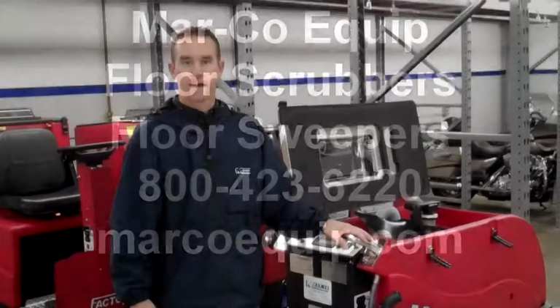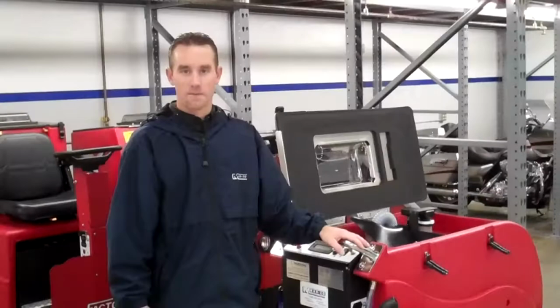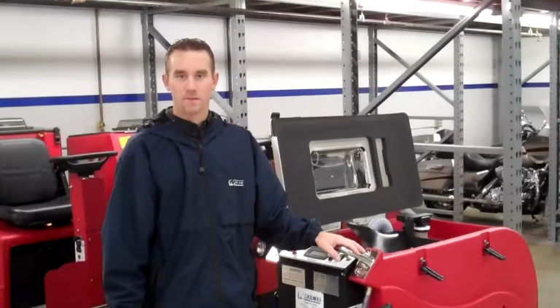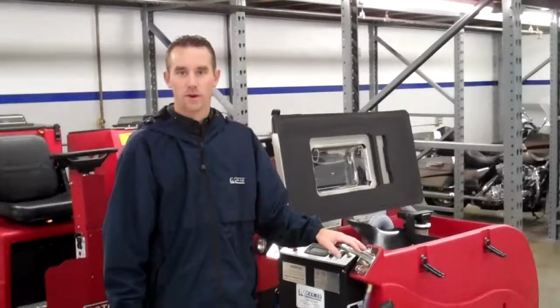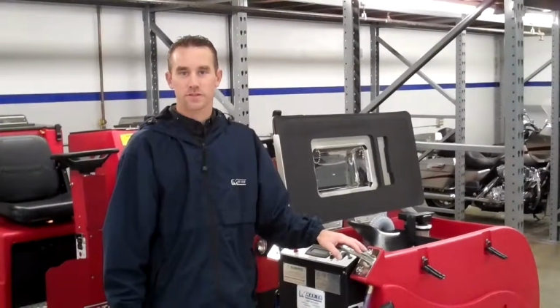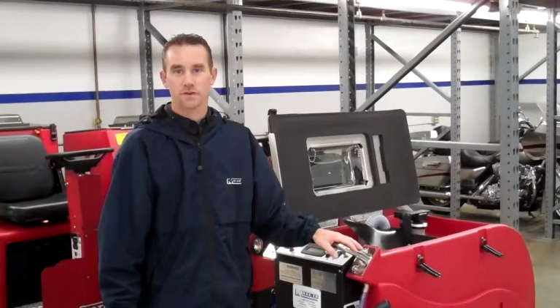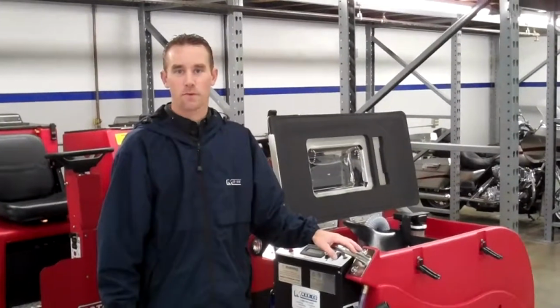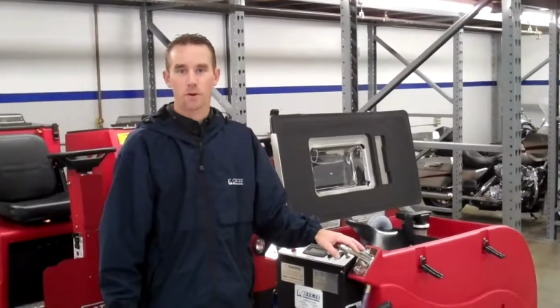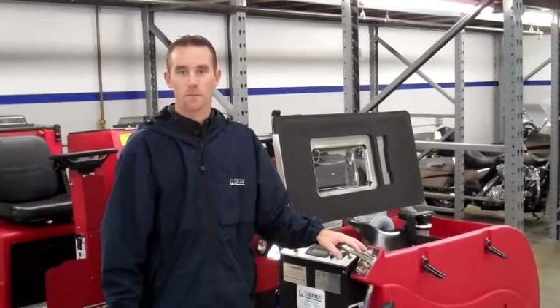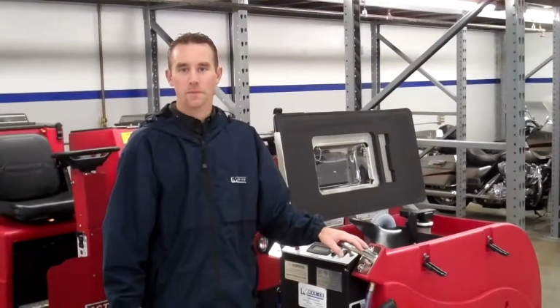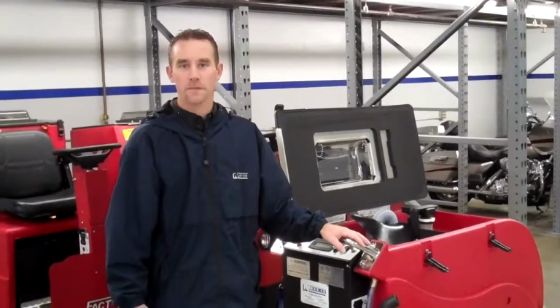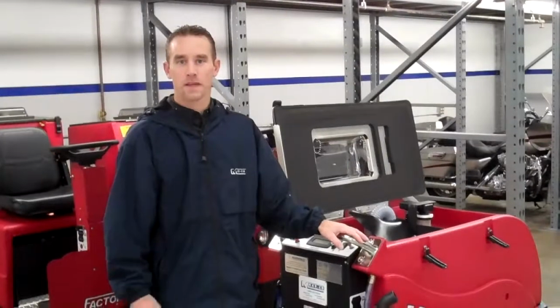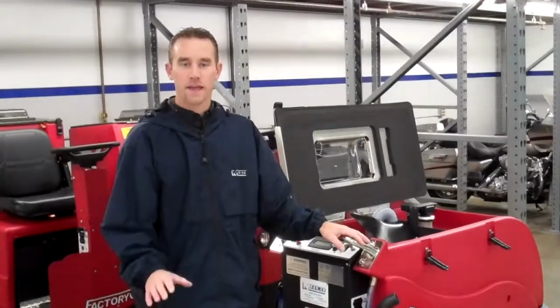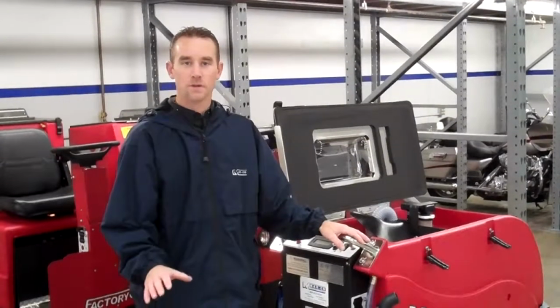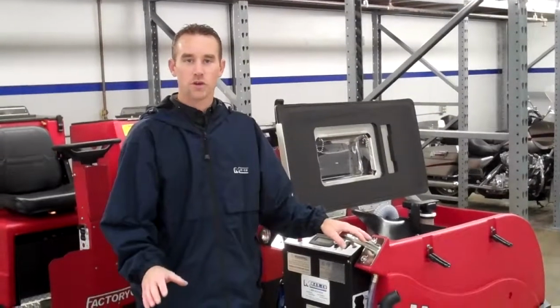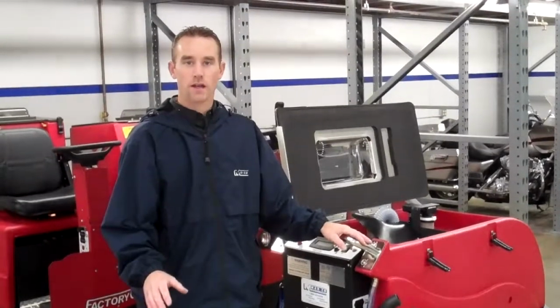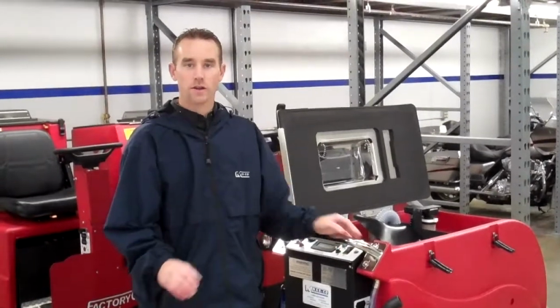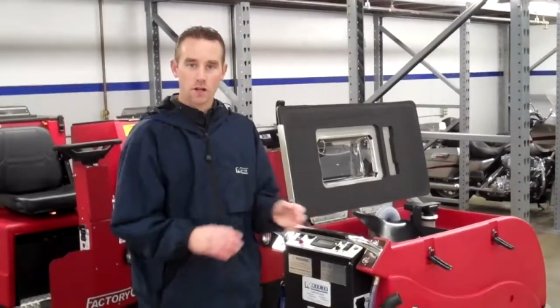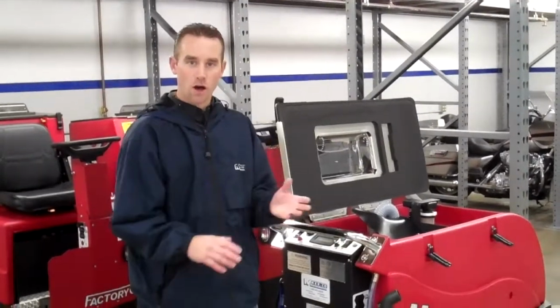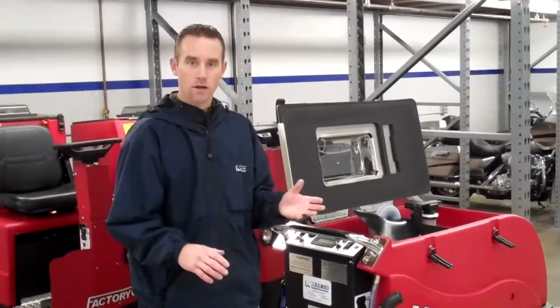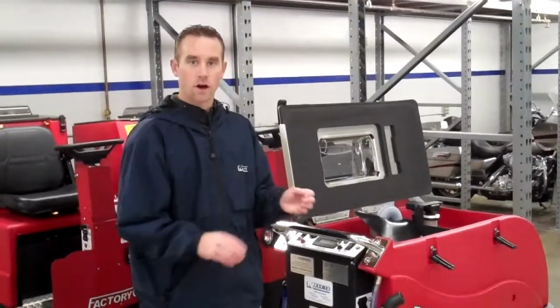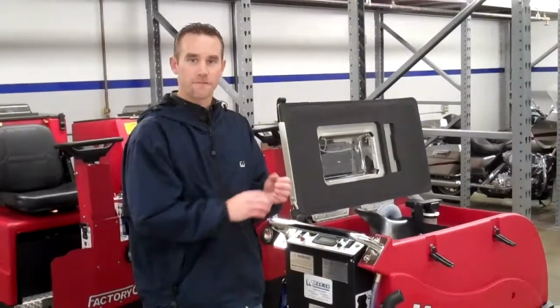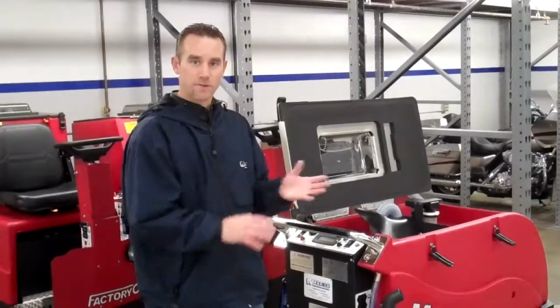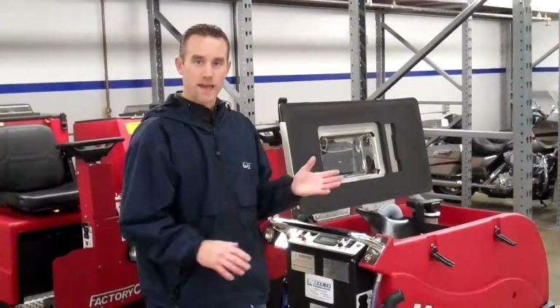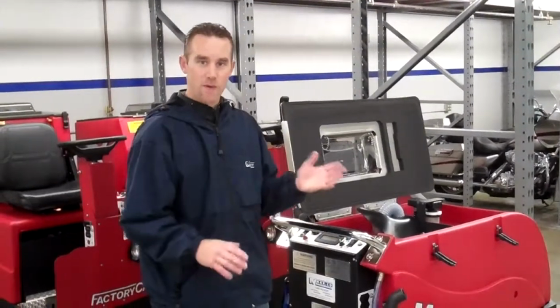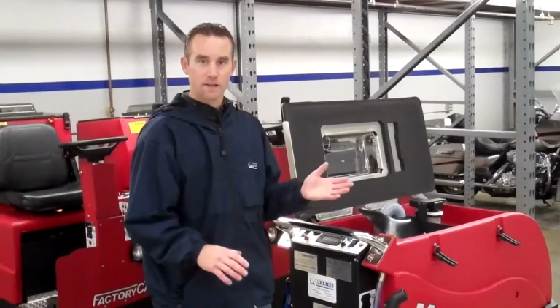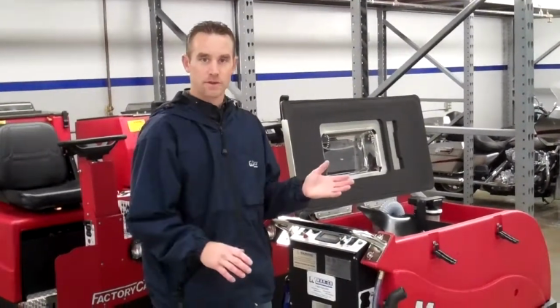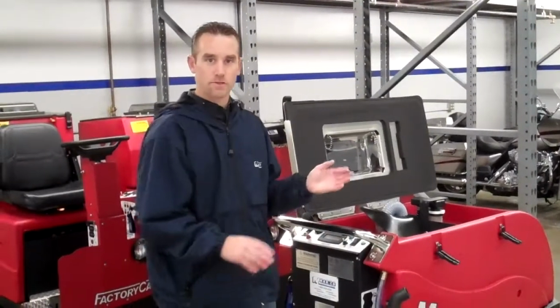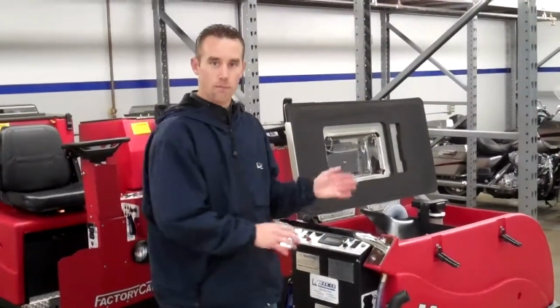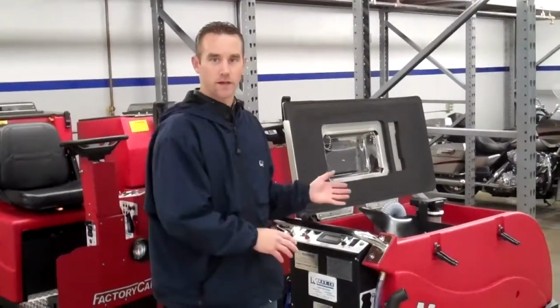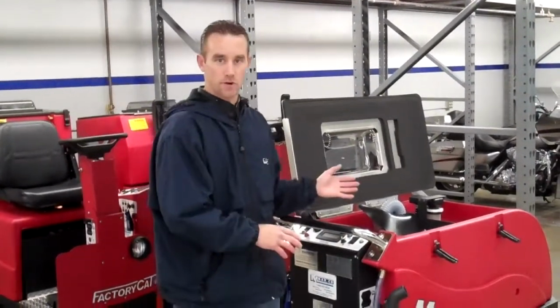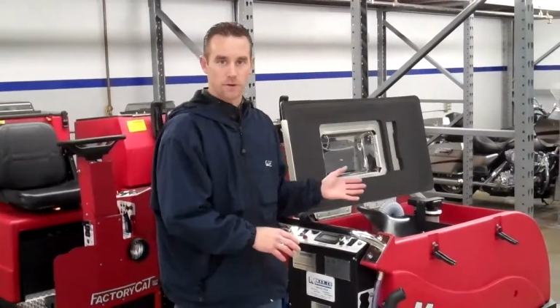Hi, my name is Brian Saunders from Marco Equipment Company. Today I'm going to show you how to clear a clog on a Factory Cat Magnum Series Walk Behind Scrubber.